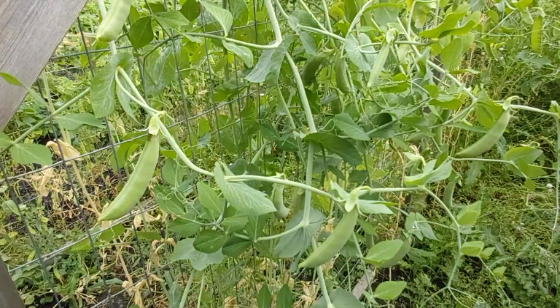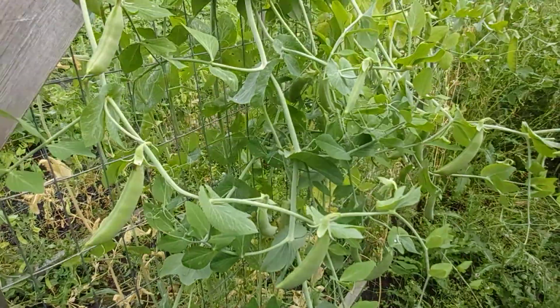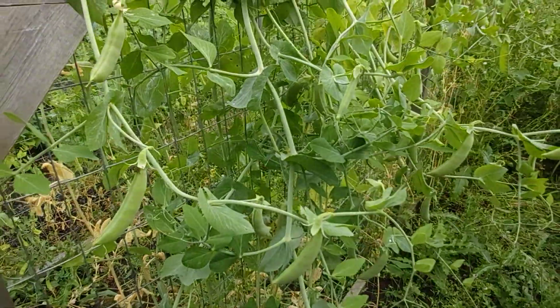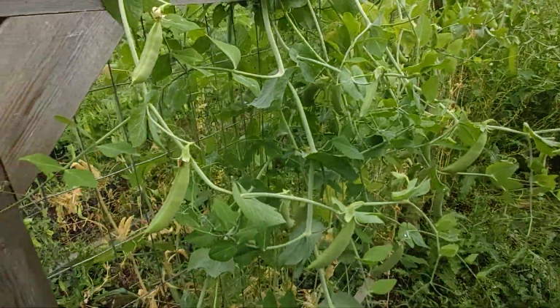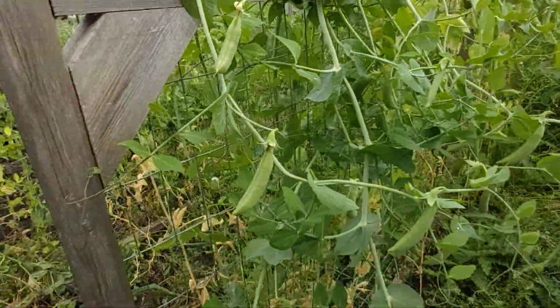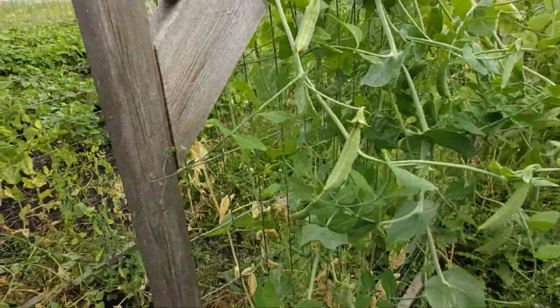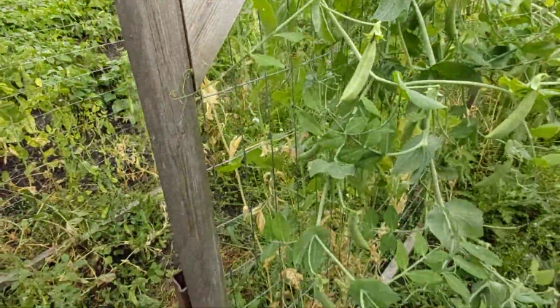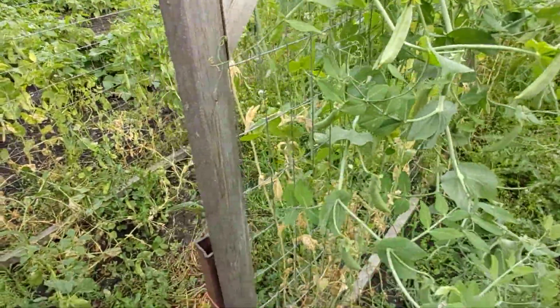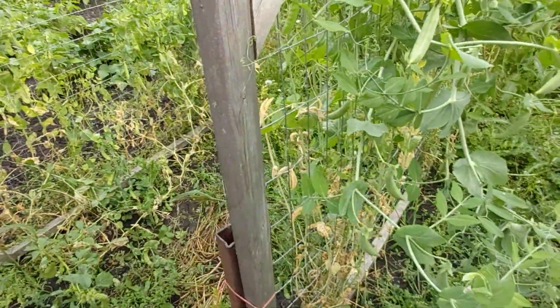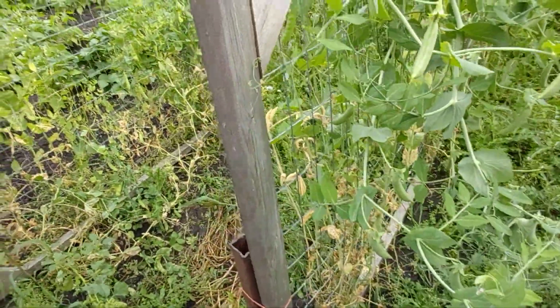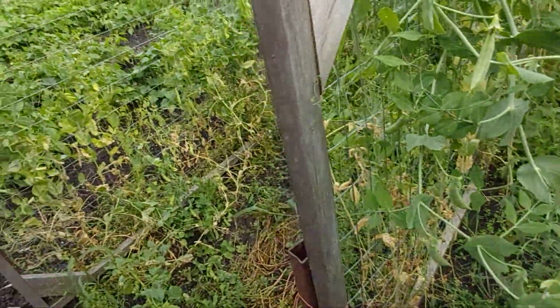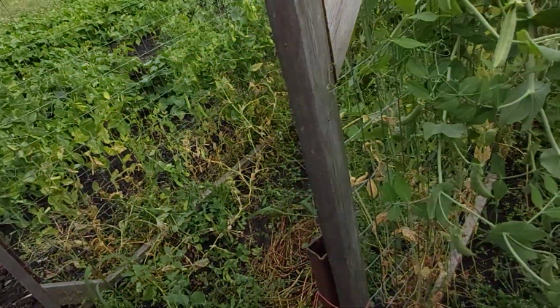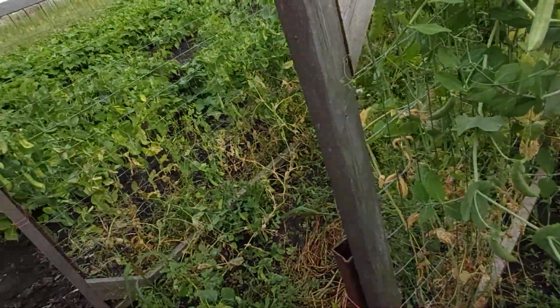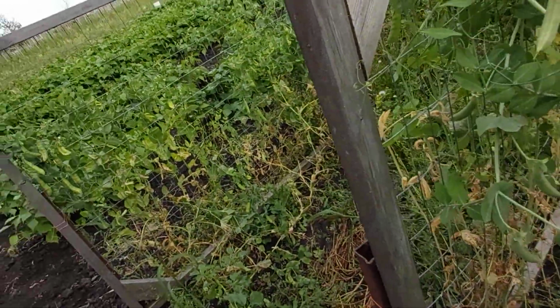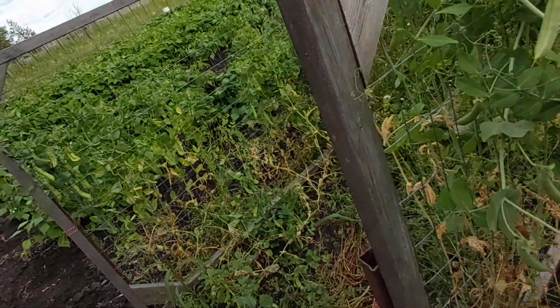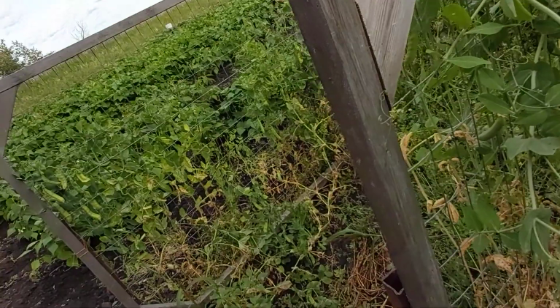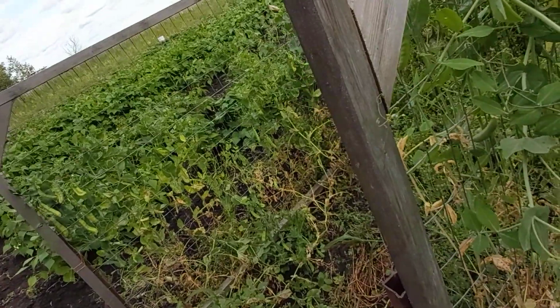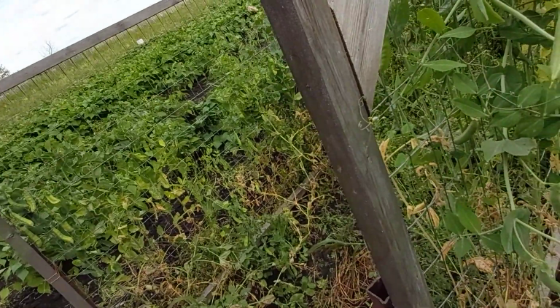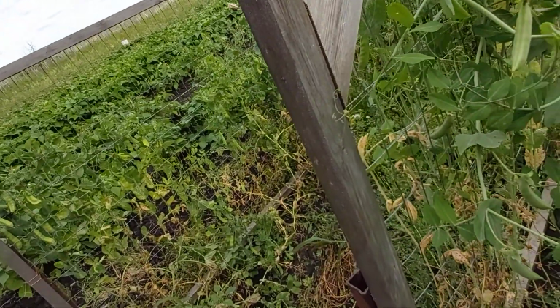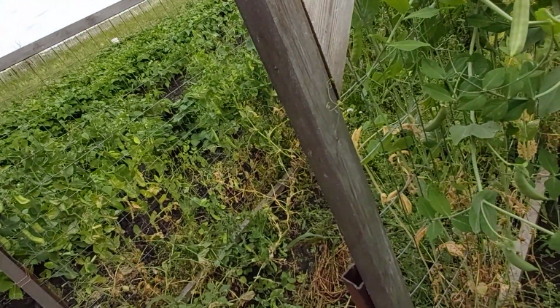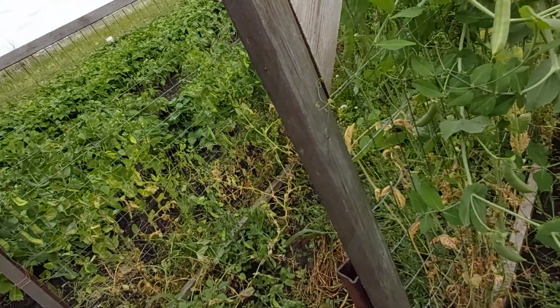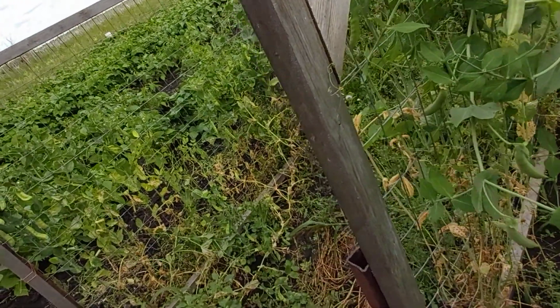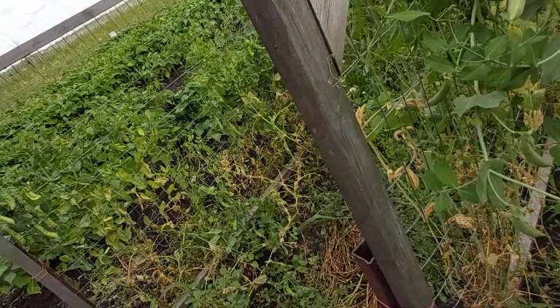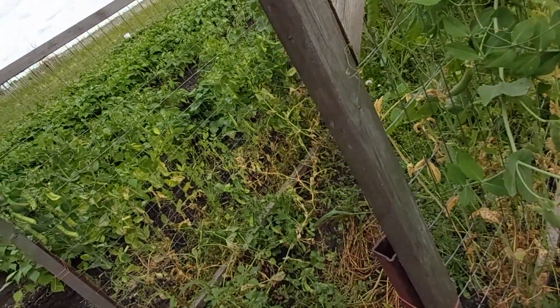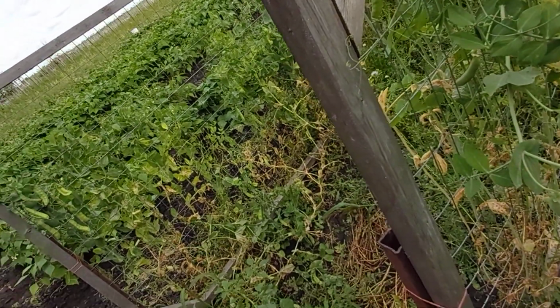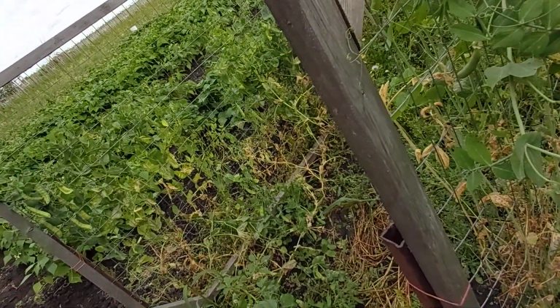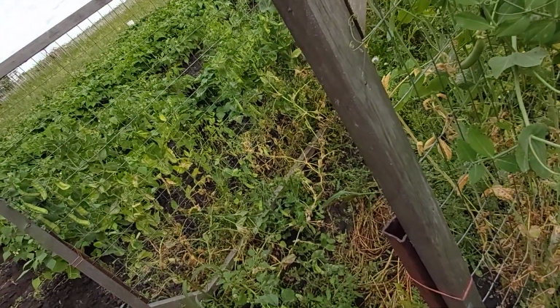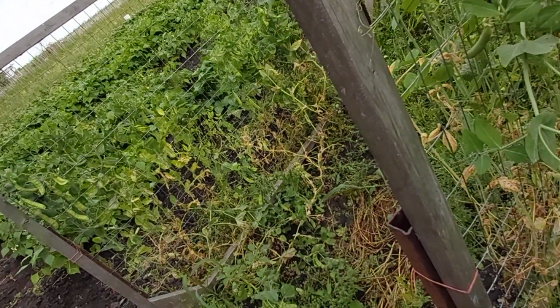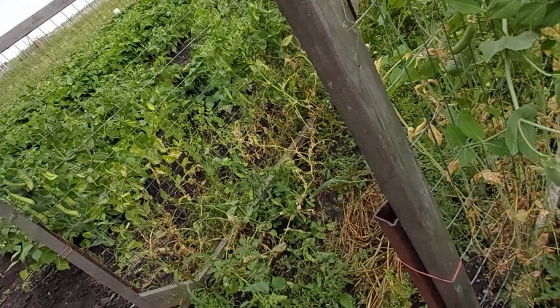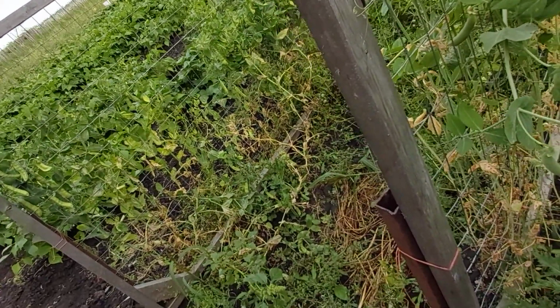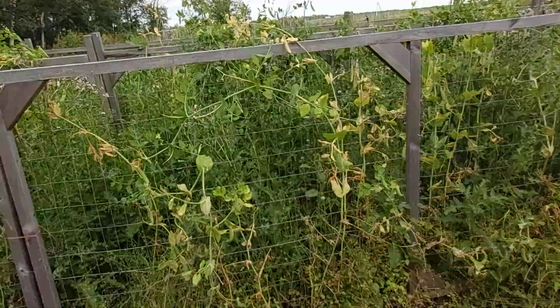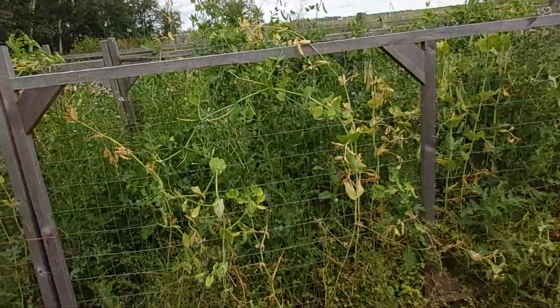My daughter came and picked some for herself — was it good for you, girl? I'm going to go for the beetroot now. I'll be showing you guys when I'm picking the beetroot, so keep watching.